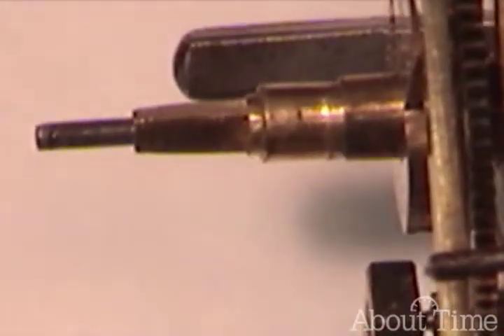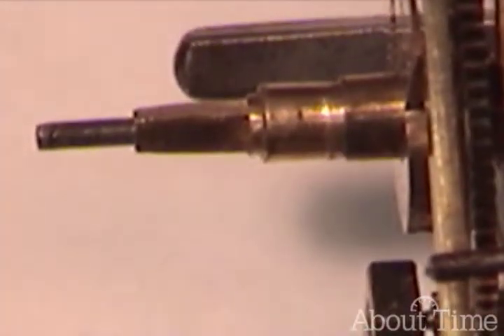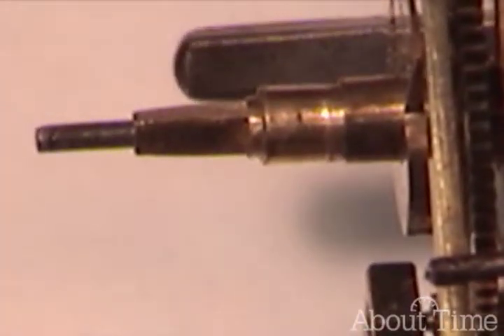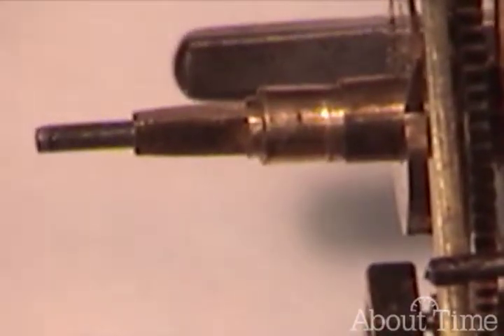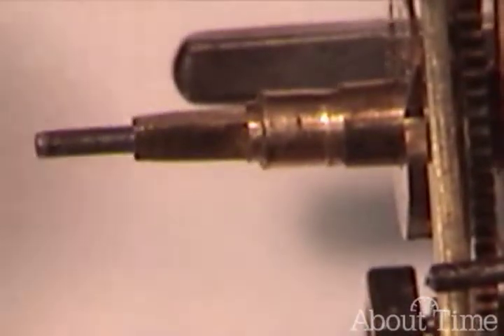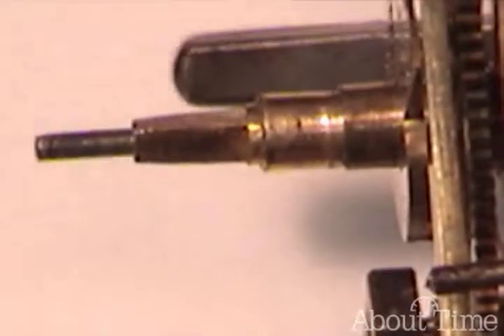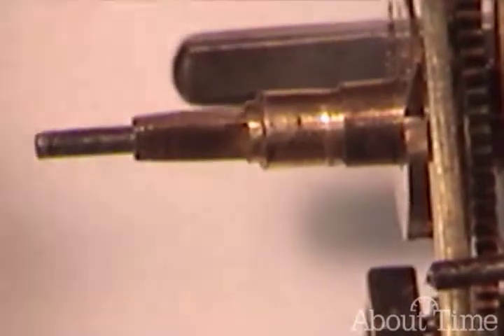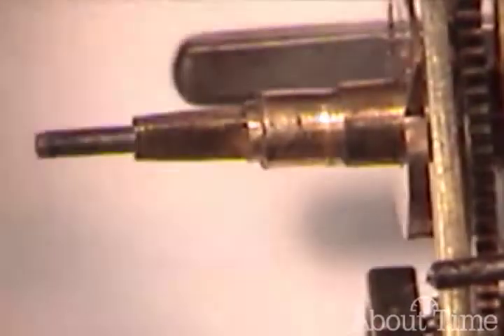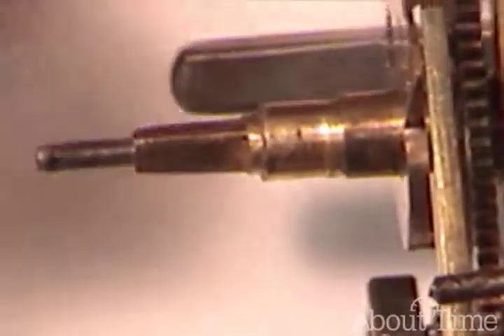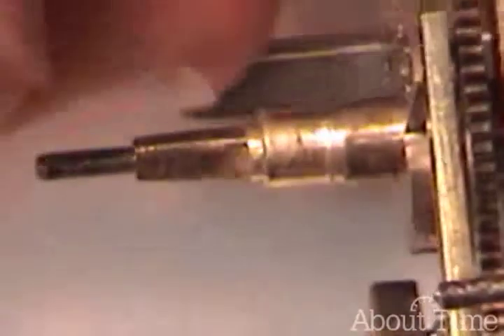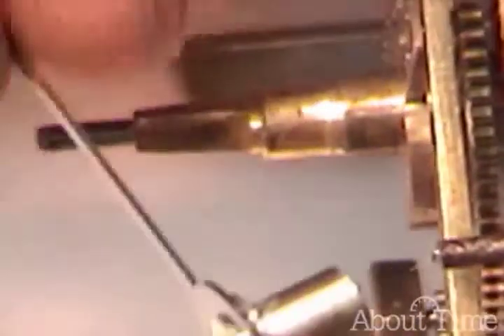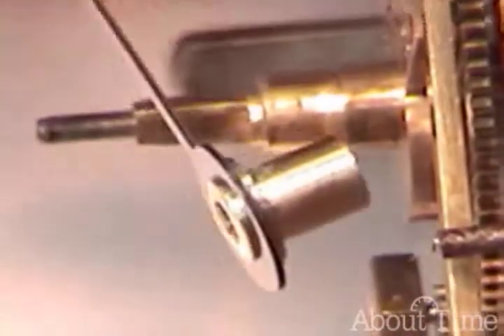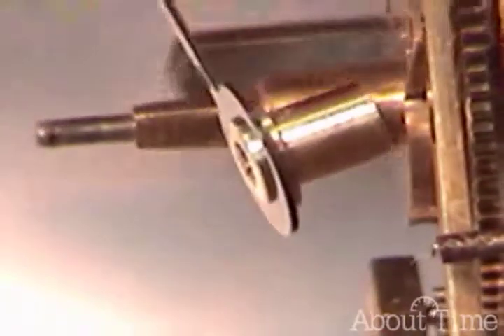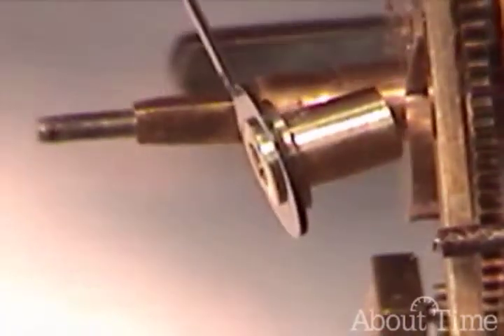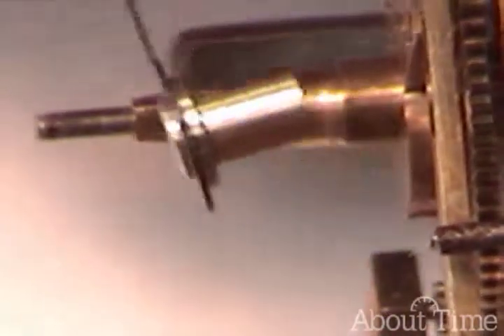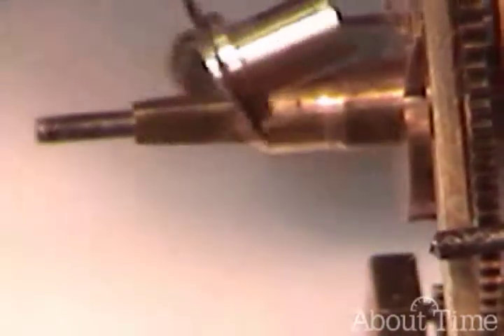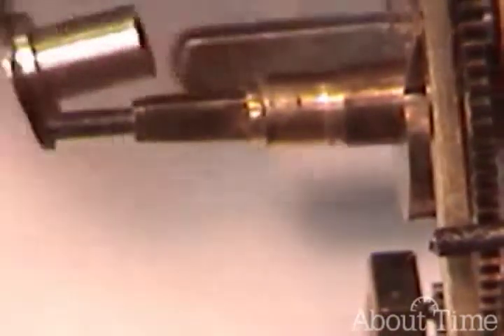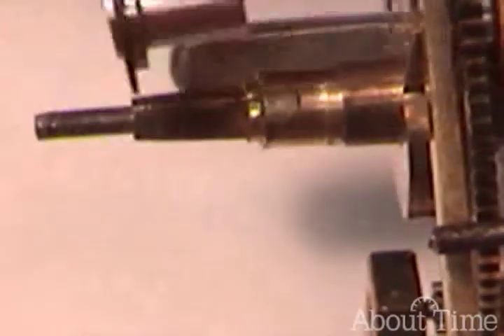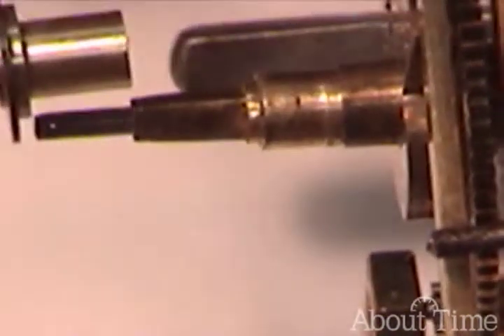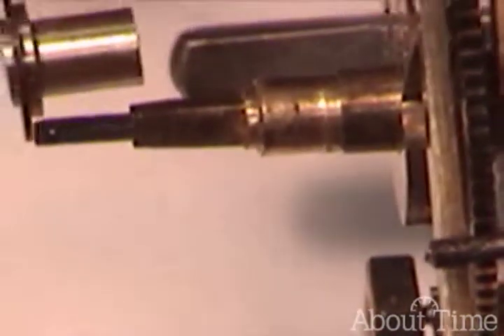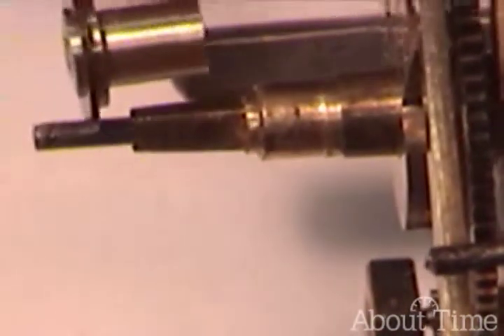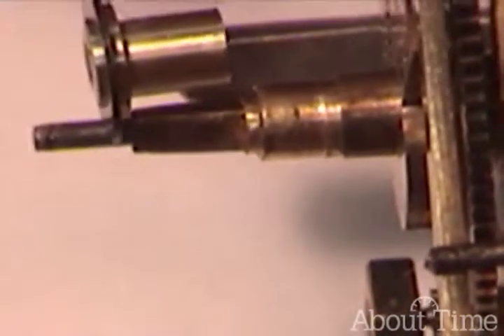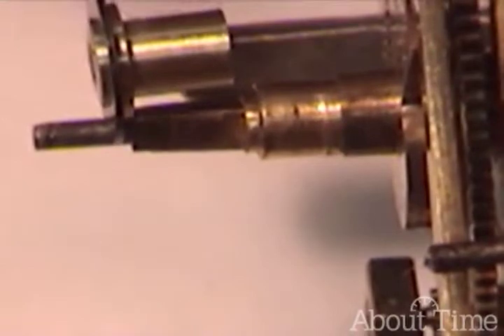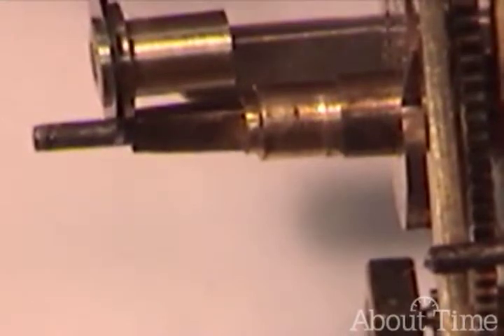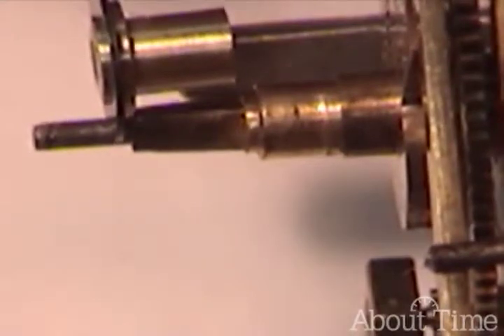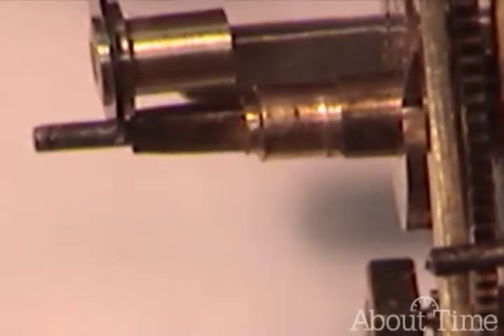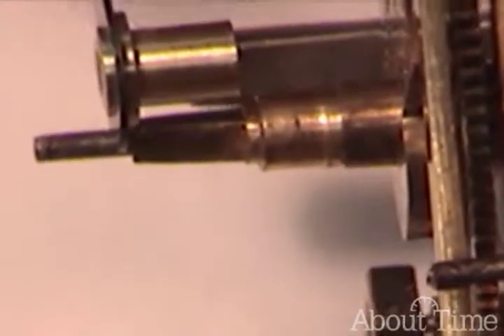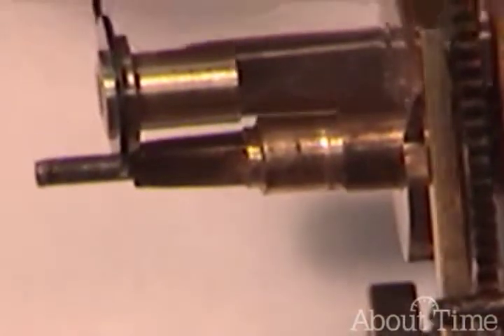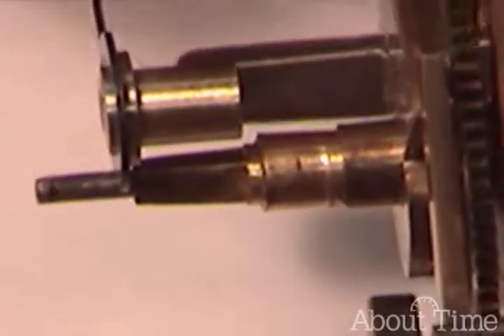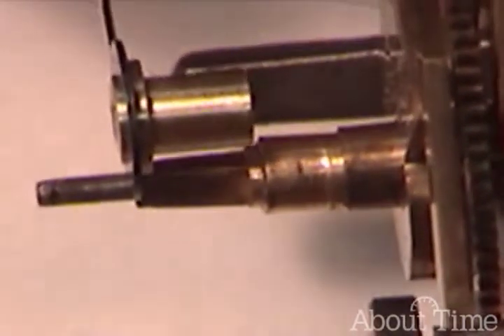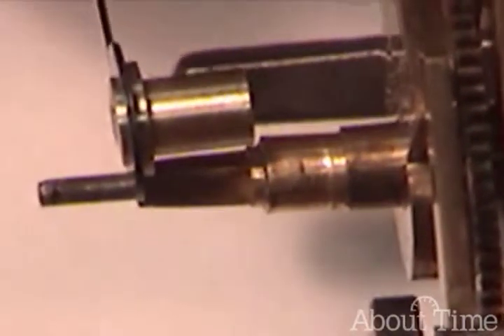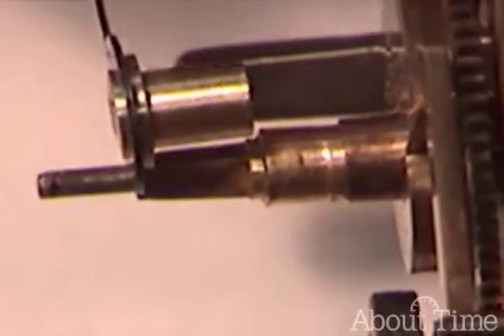Notice this is our minute hand, and notice this collet — you can see this collet is extremely short.